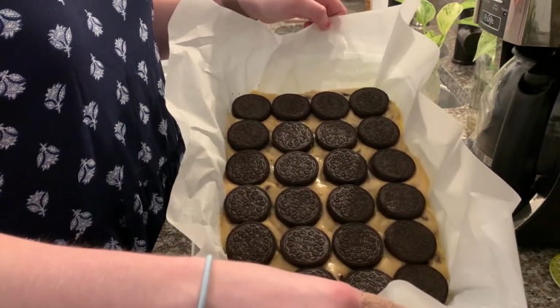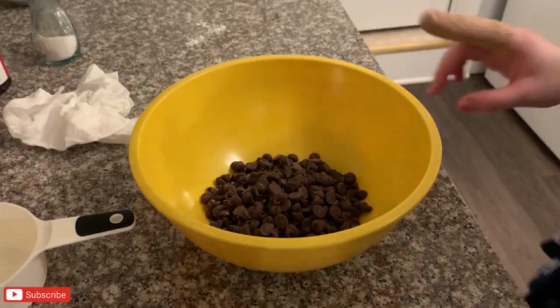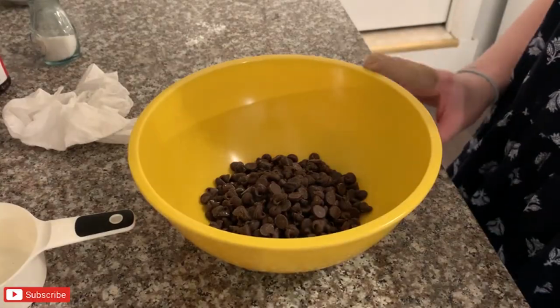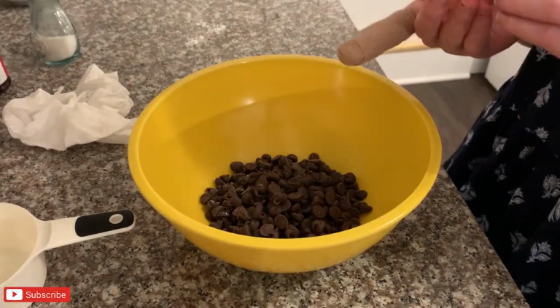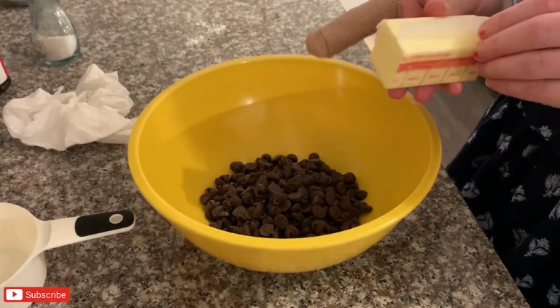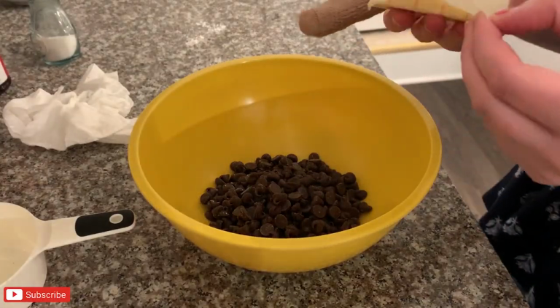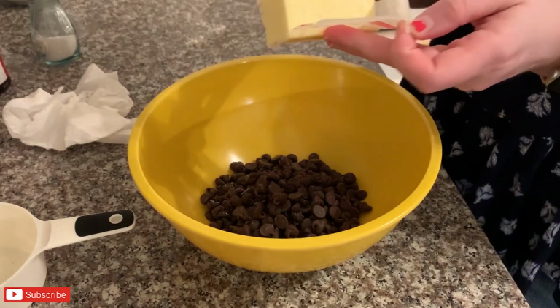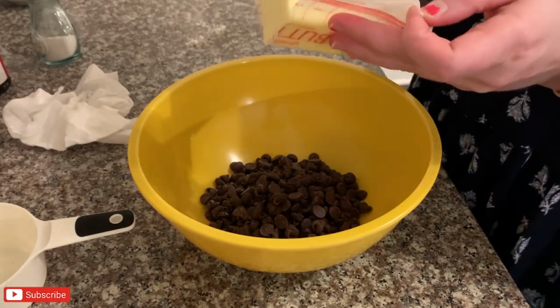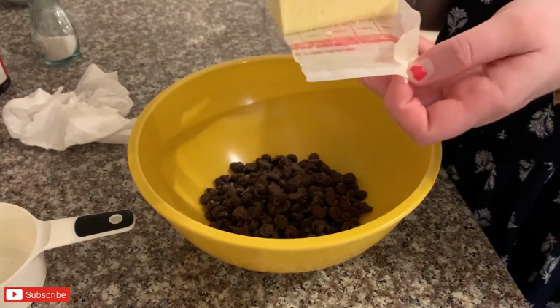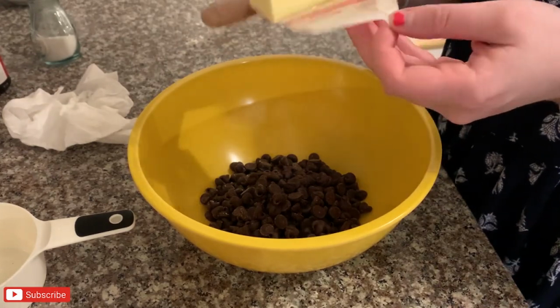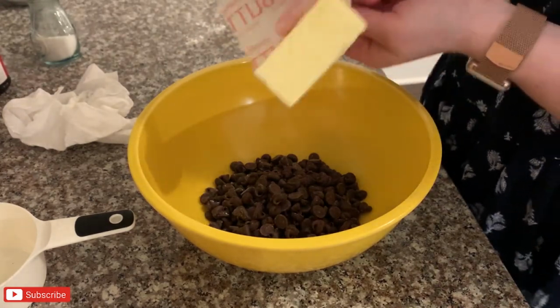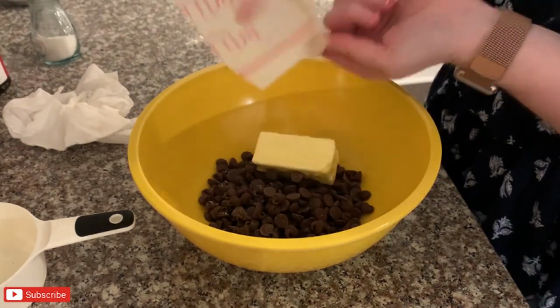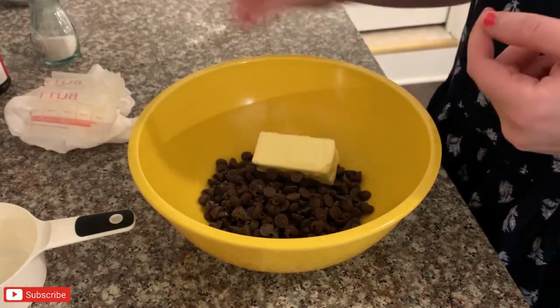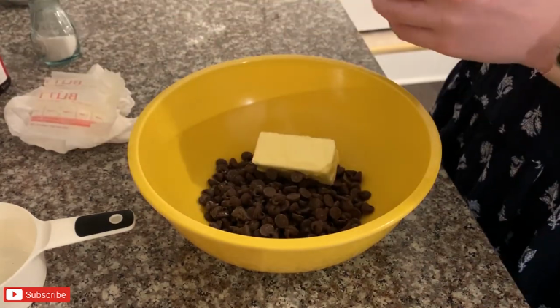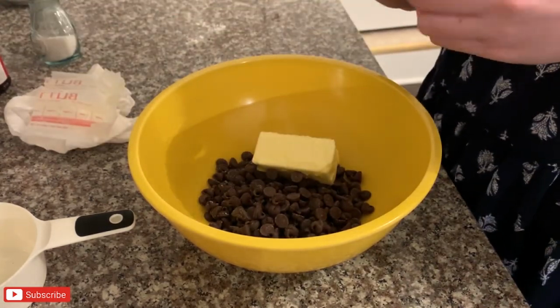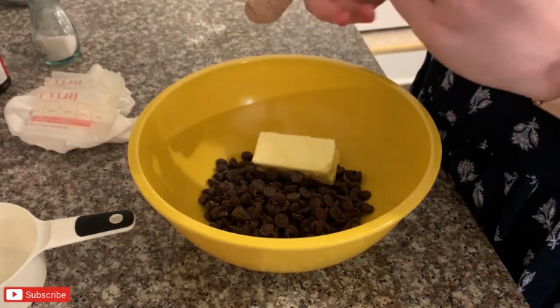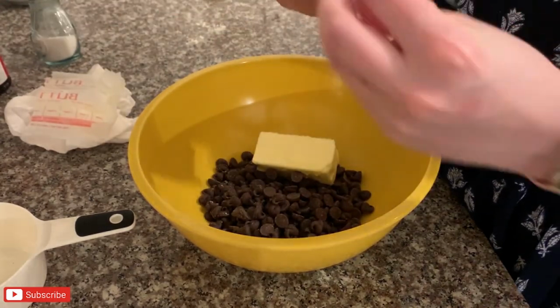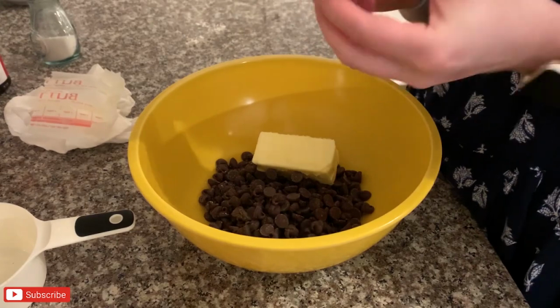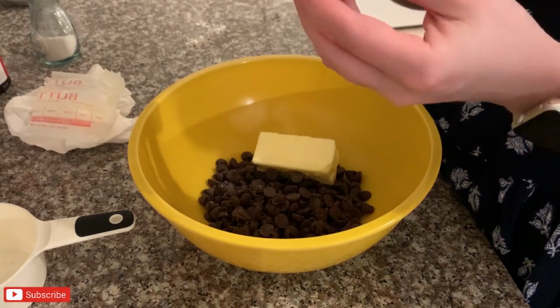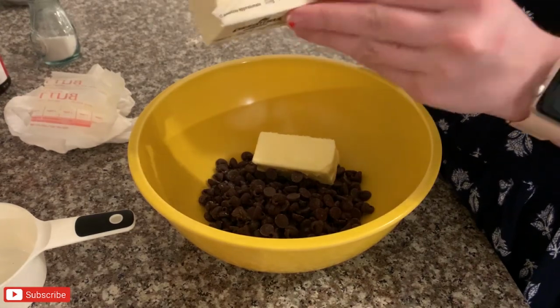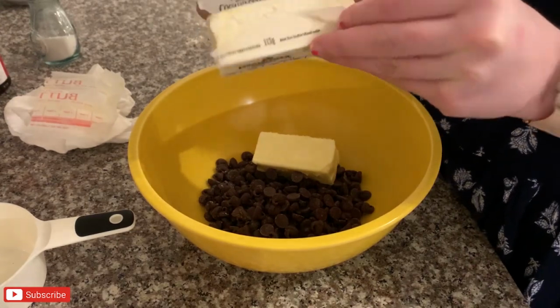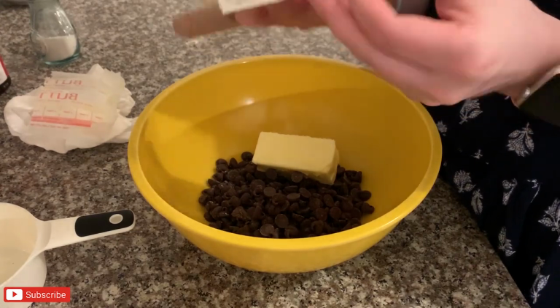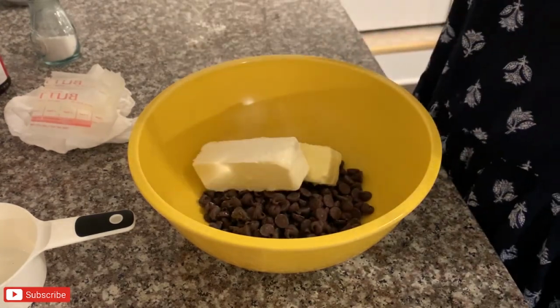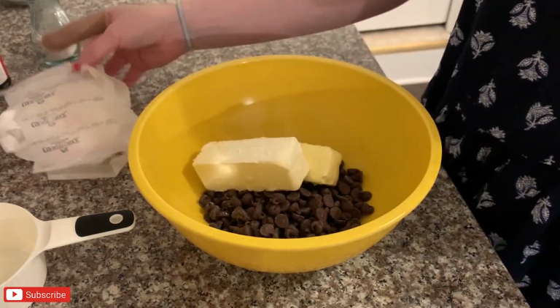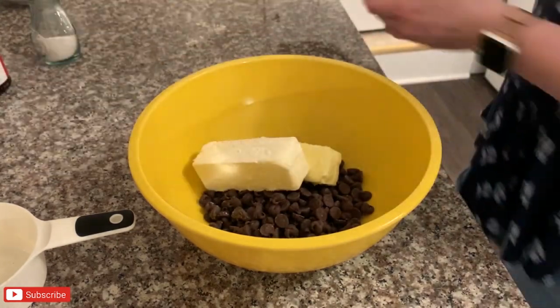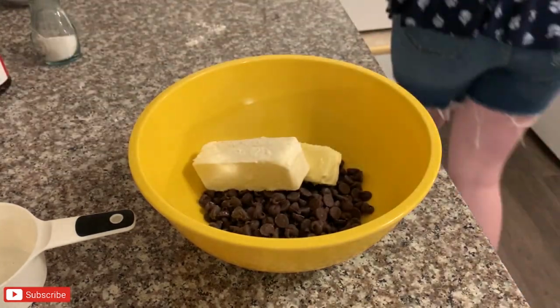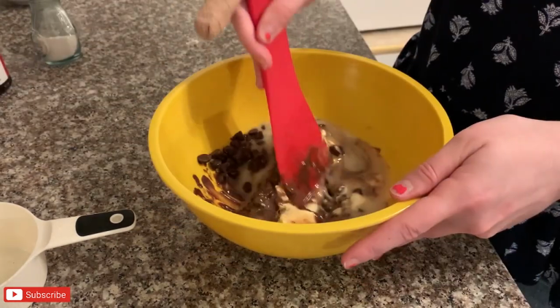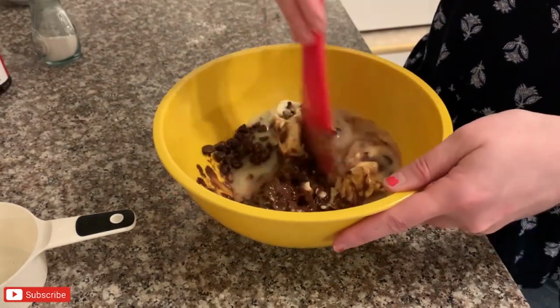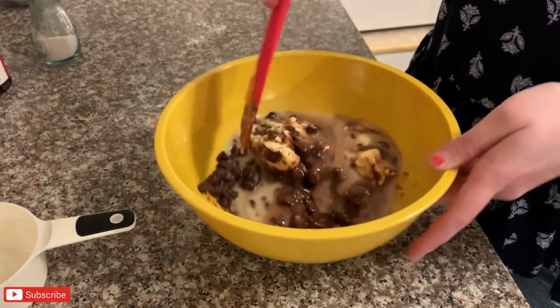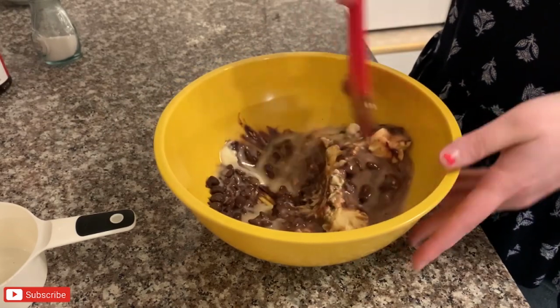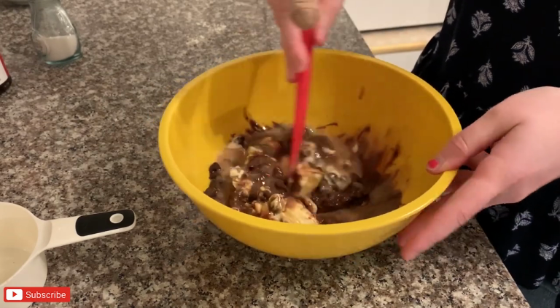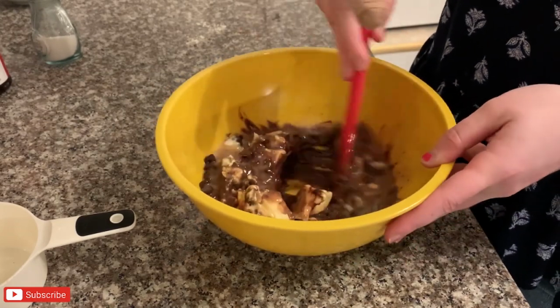Once the Oreos are in, you're ready to move on to the top layer — the brownie layer. I start by taking my chocolate chips and butter and melting them just a little bit. You don't want to over-melt it; you just want a creamy, smooth consistency with the chocolate.